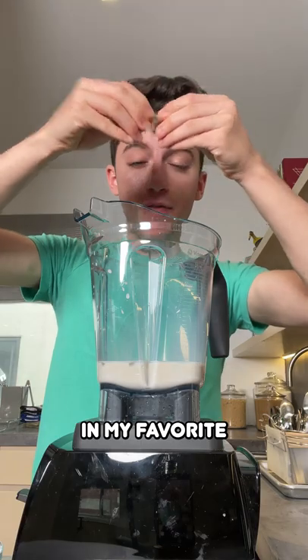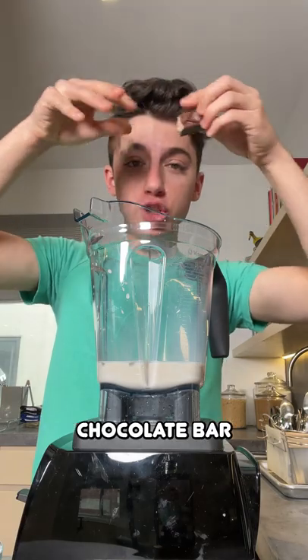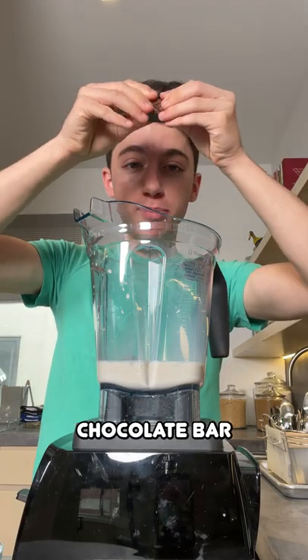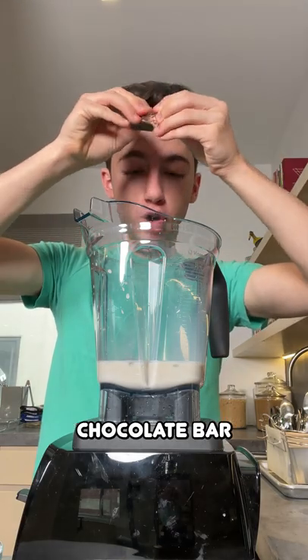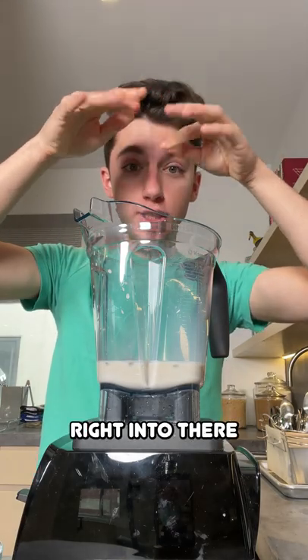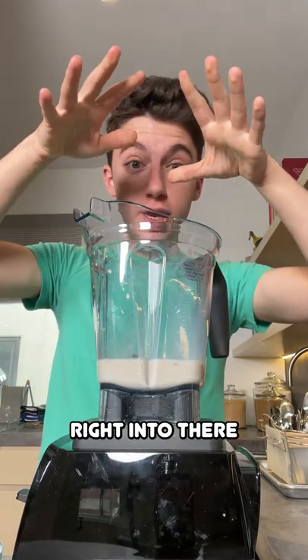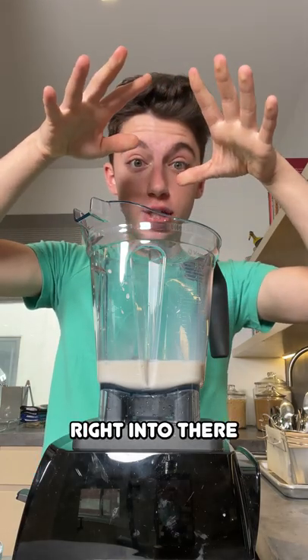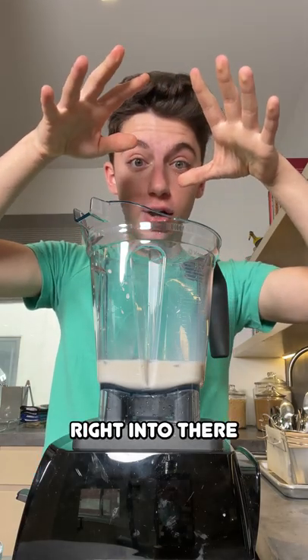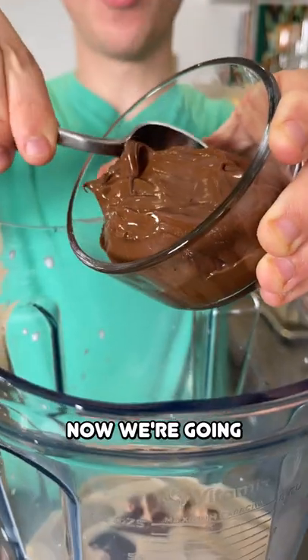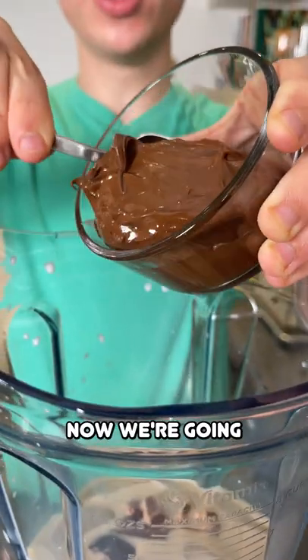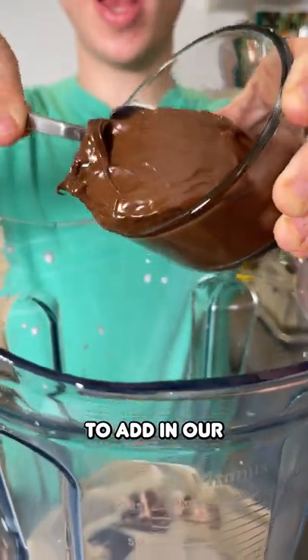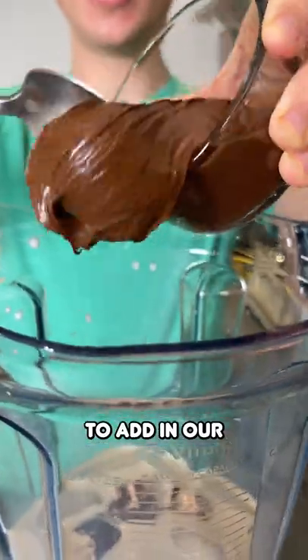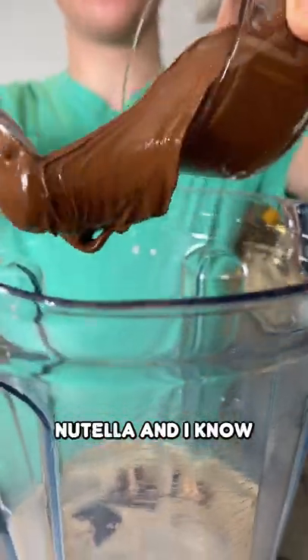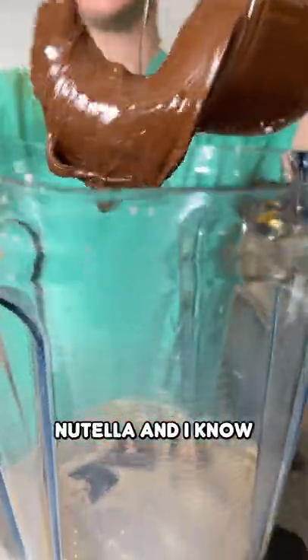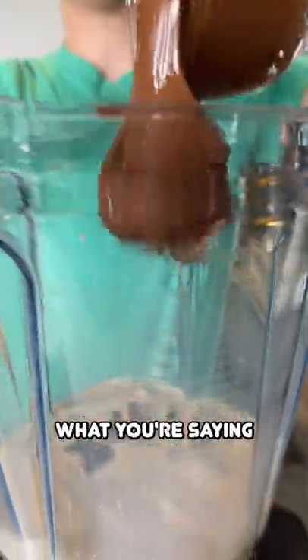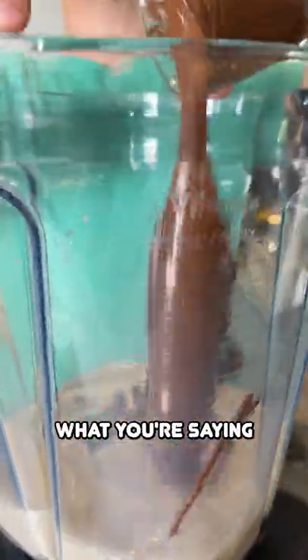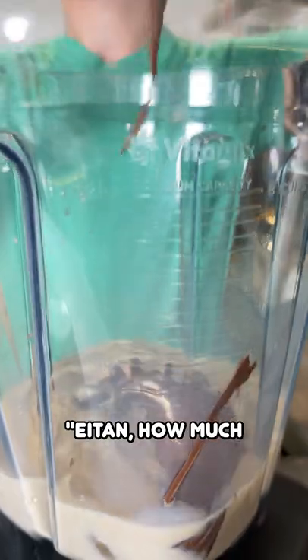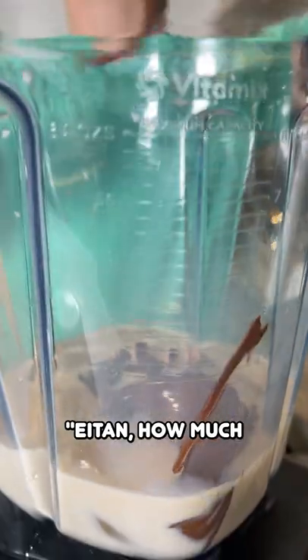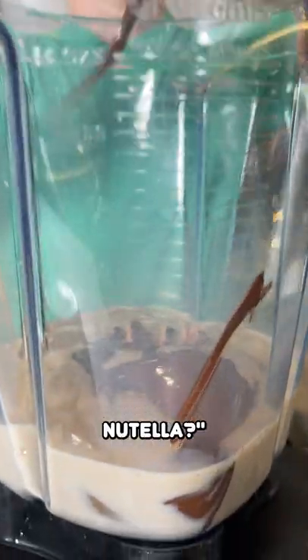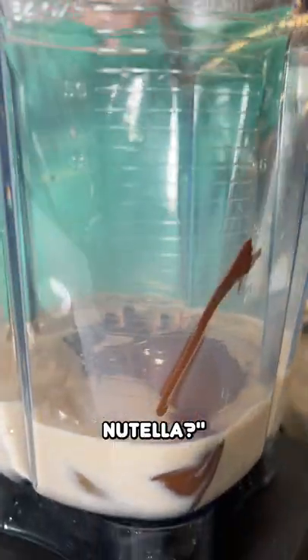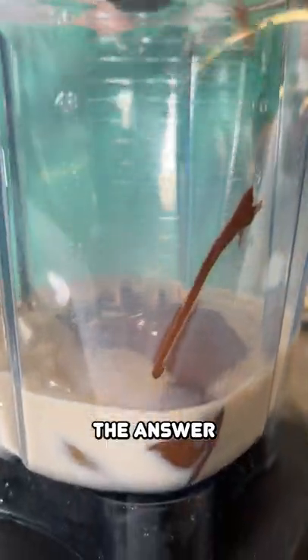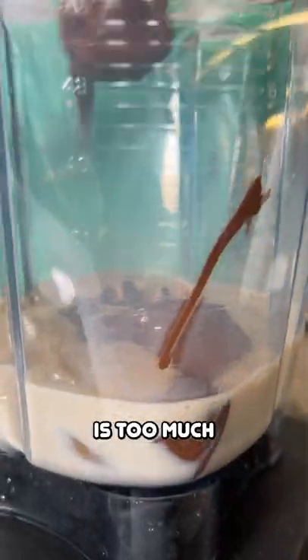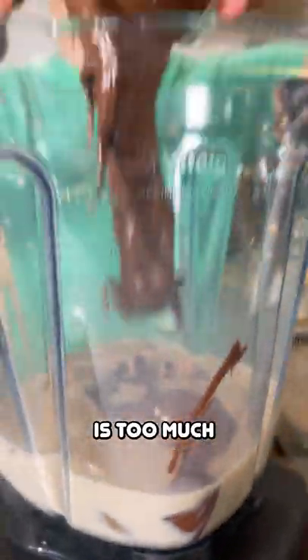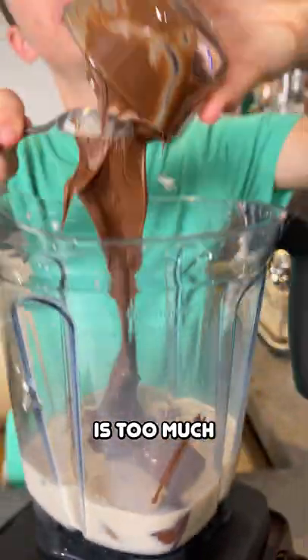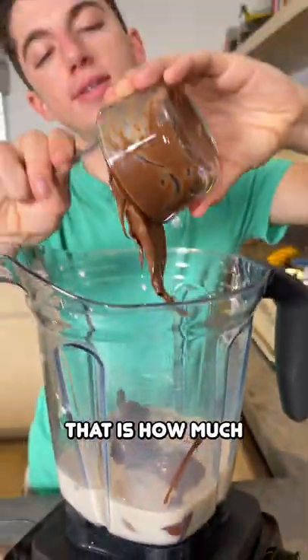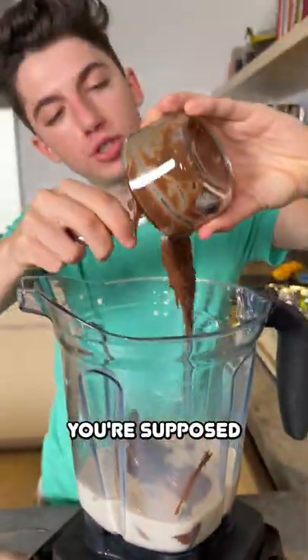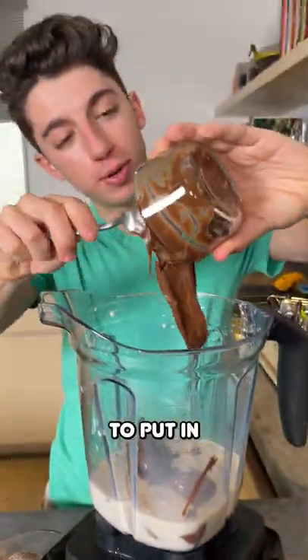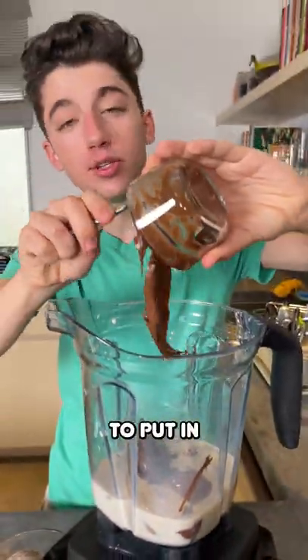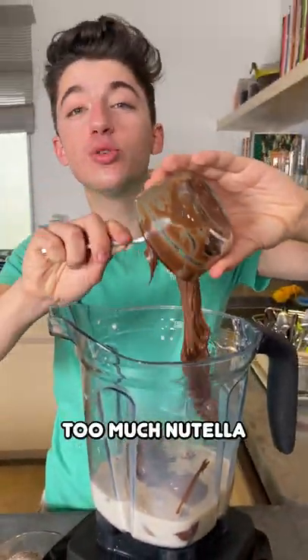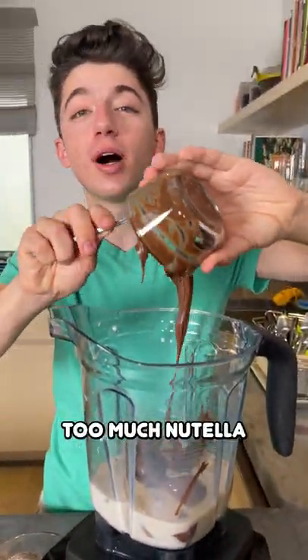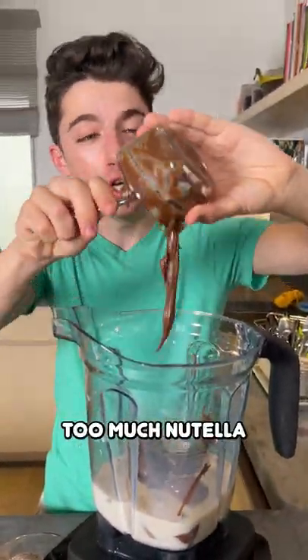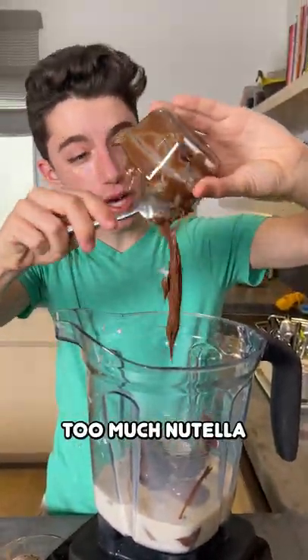I'm going to add in my favorite chocolate bar right into there, and now we're going to add in our Nutella. Now I know you're saying, 'How much Nutella?' The answer is too much — that is how much you're supposed to put in.